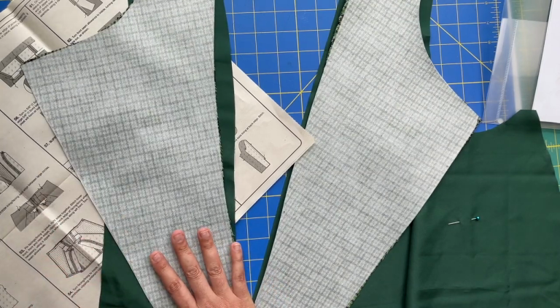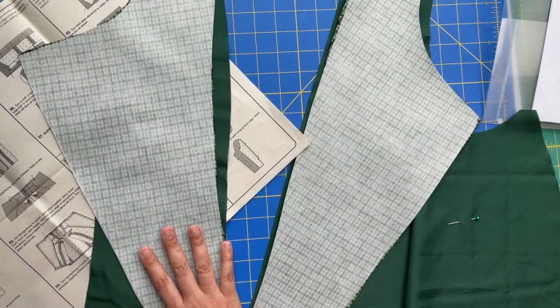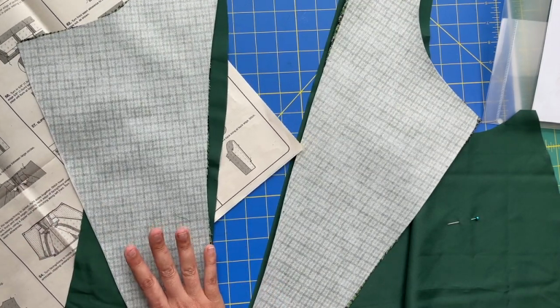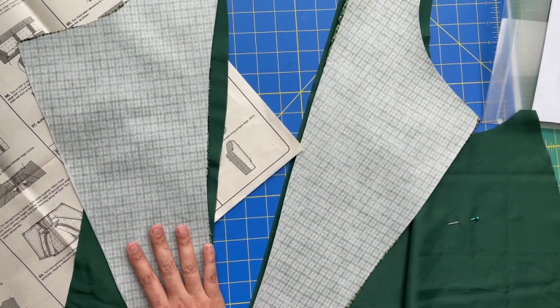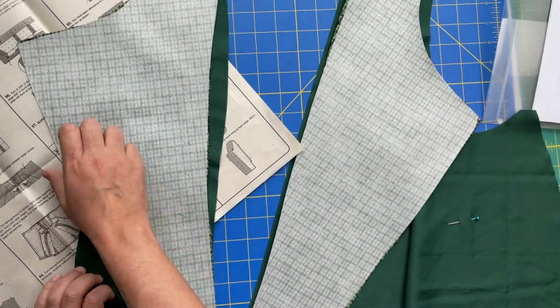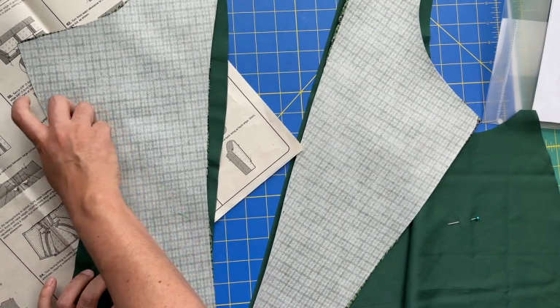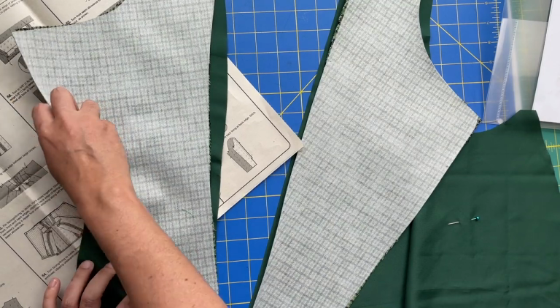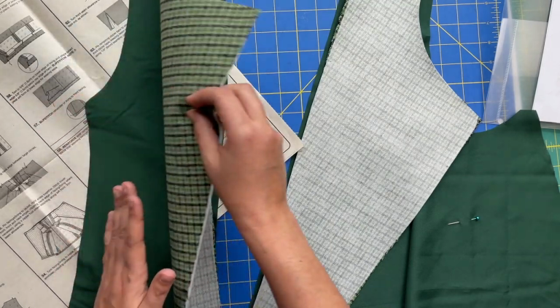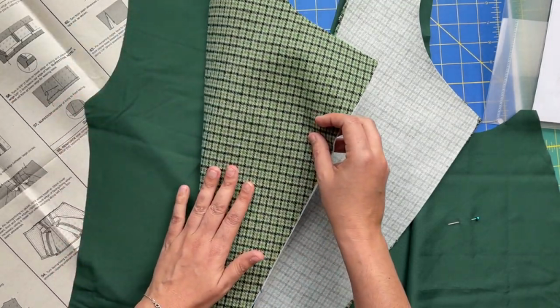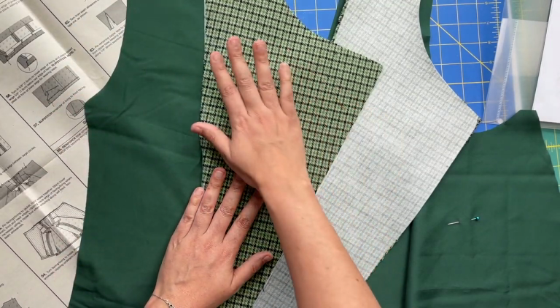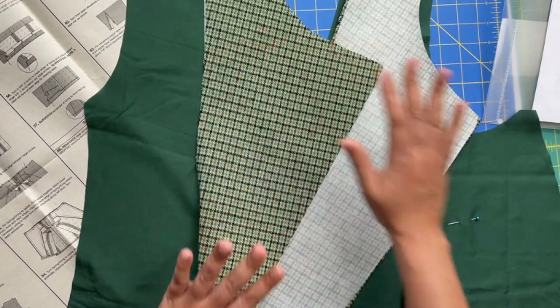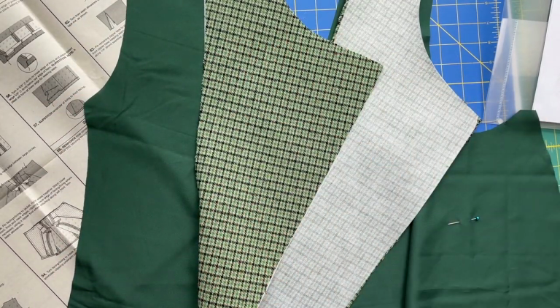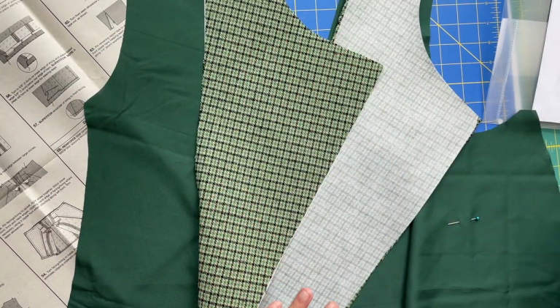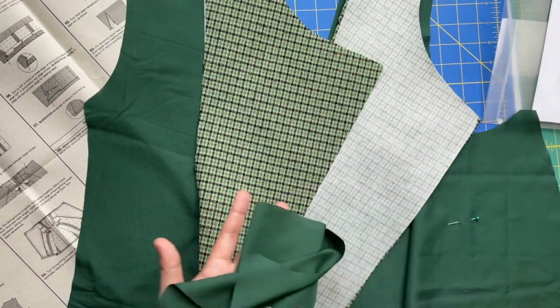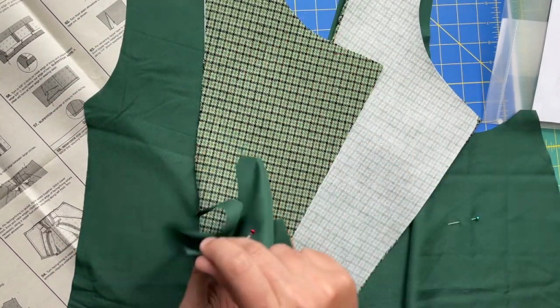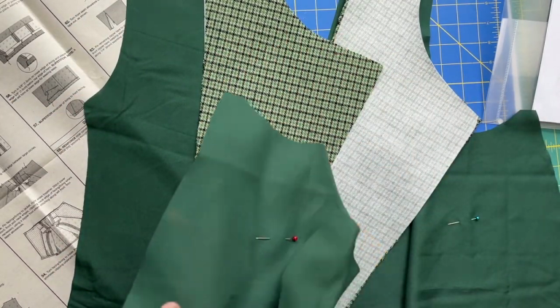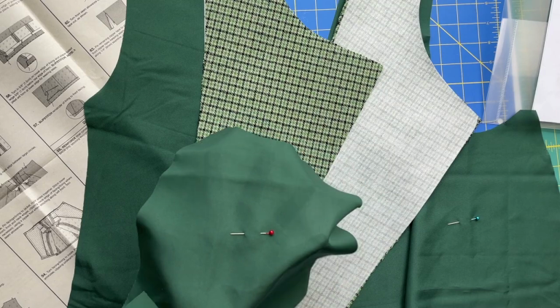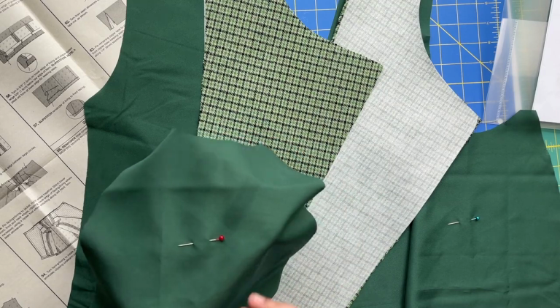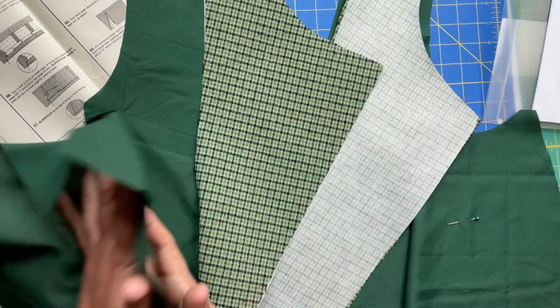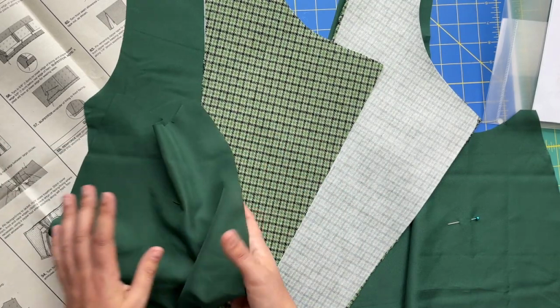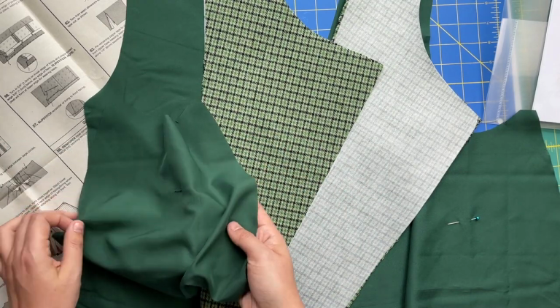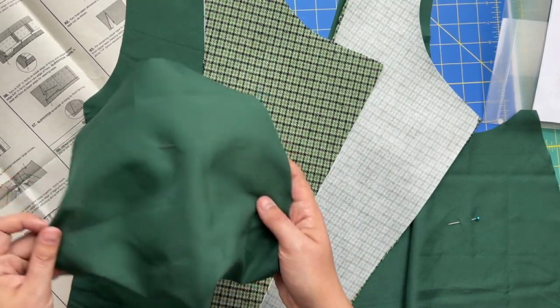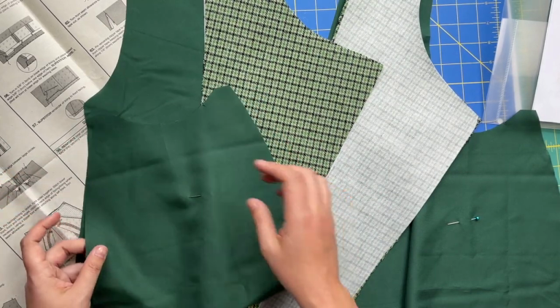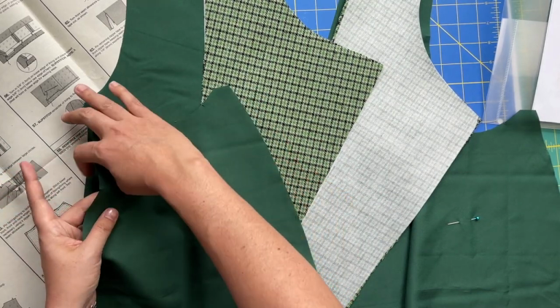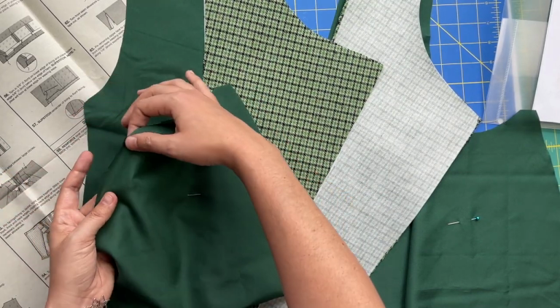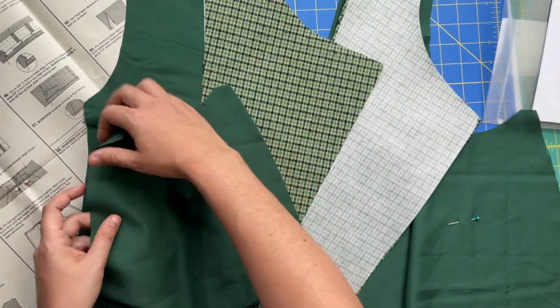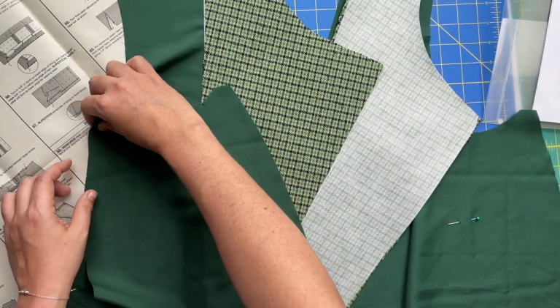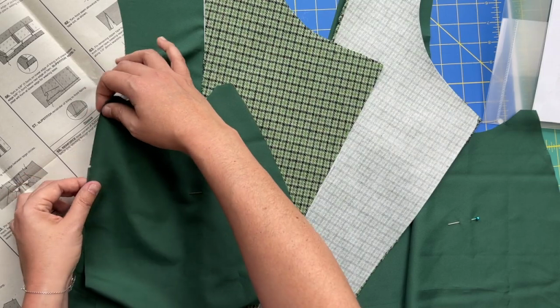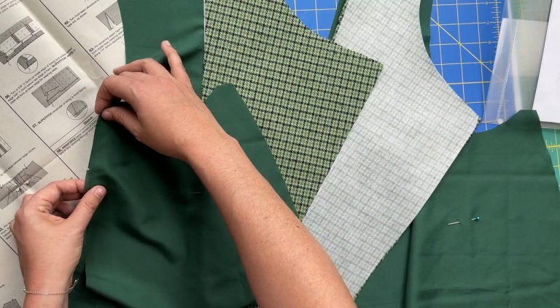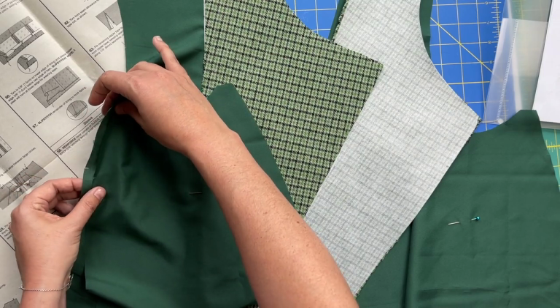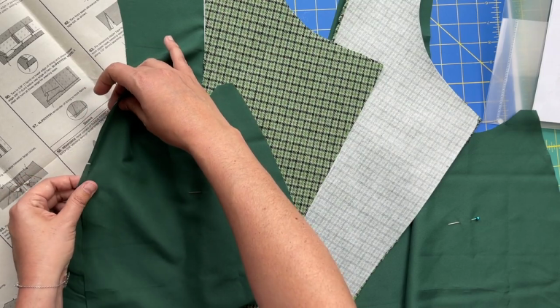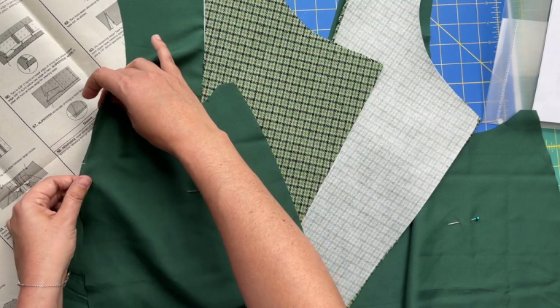Once we have that, piece 20 goes on, and then you guessed it - we take our other piece 2 and lay that on. Again we should have a single notch matching up with a single notch.